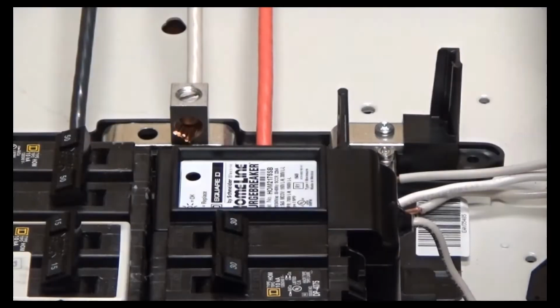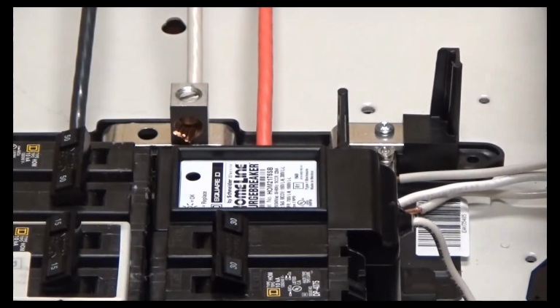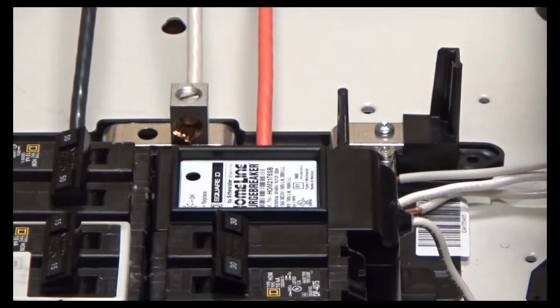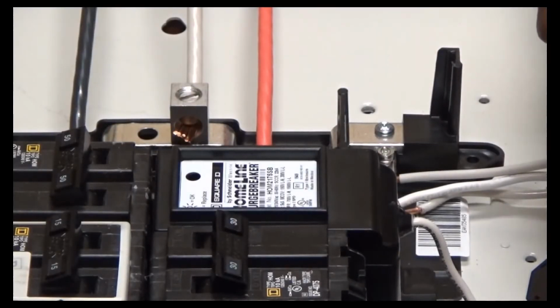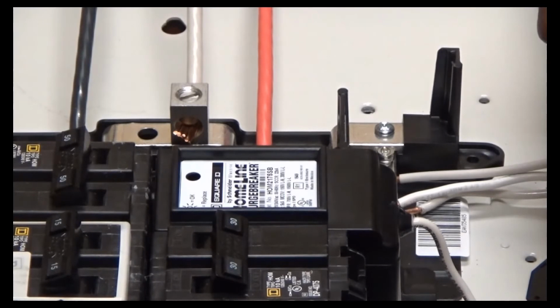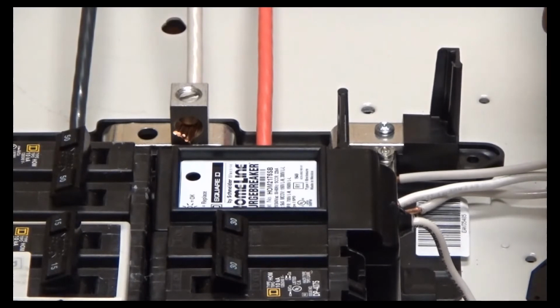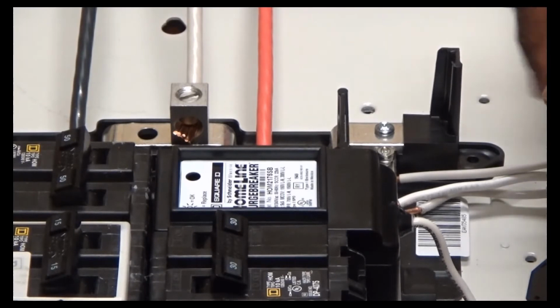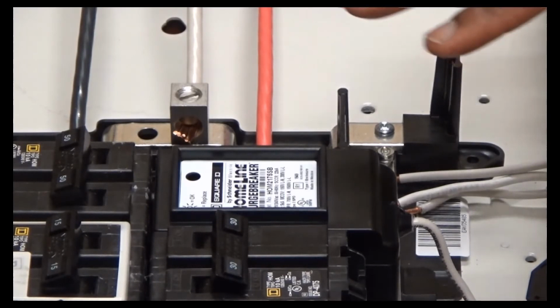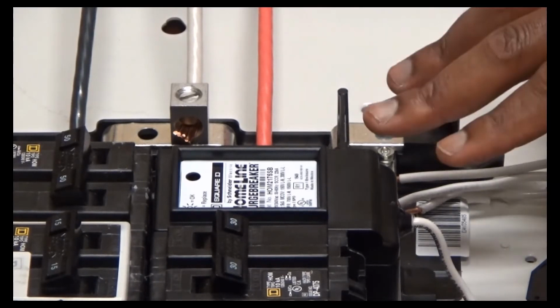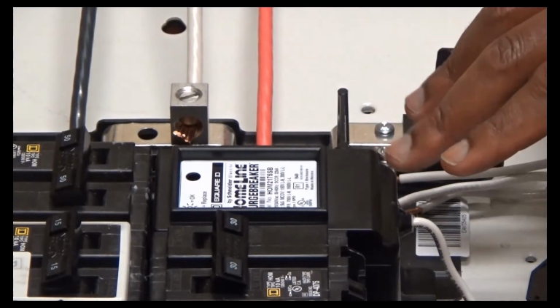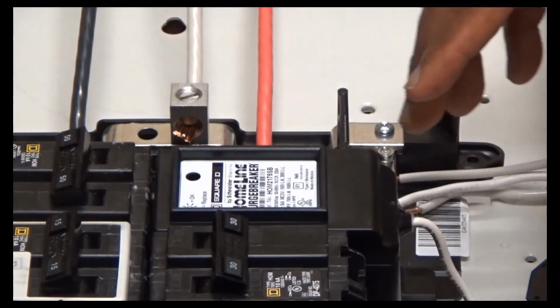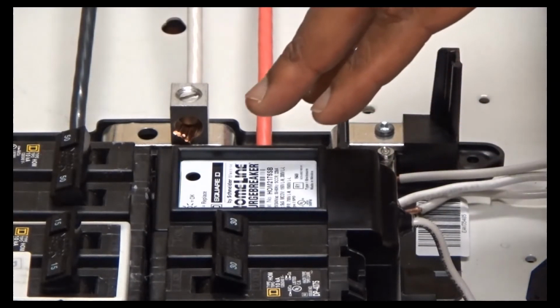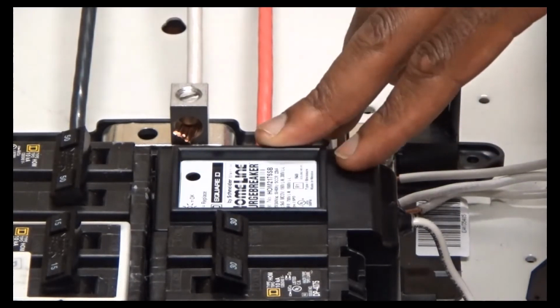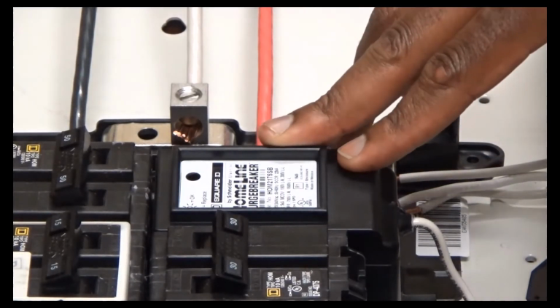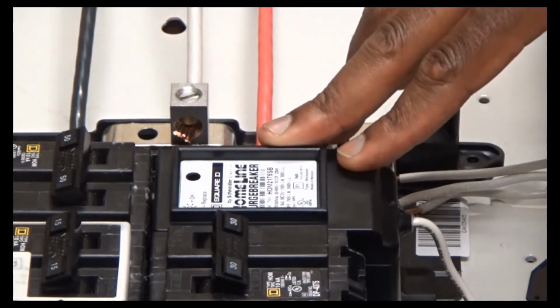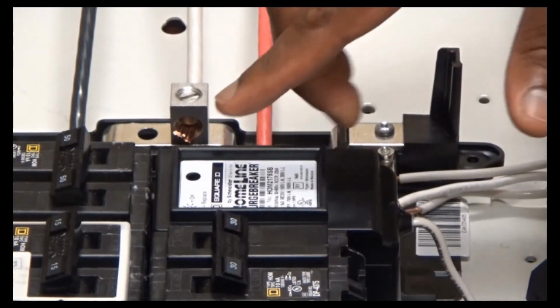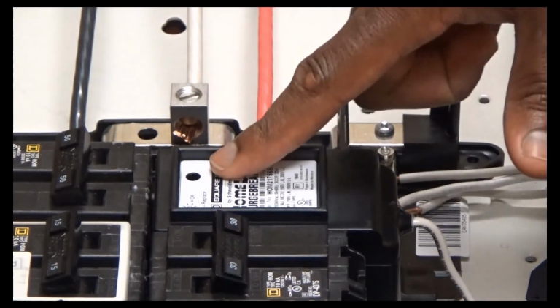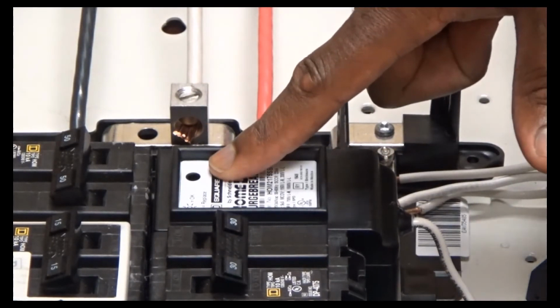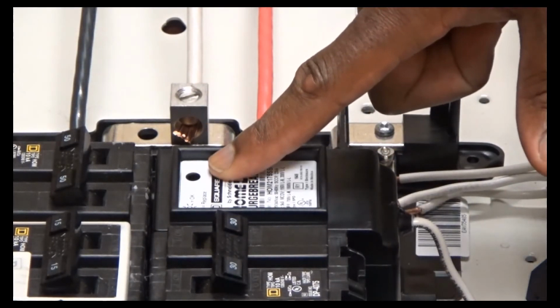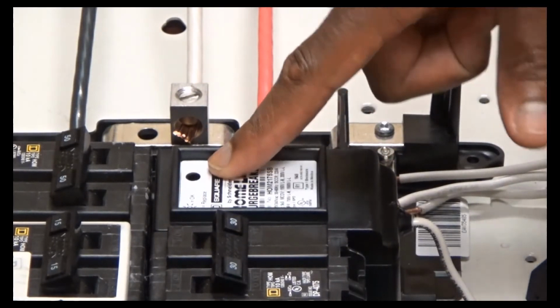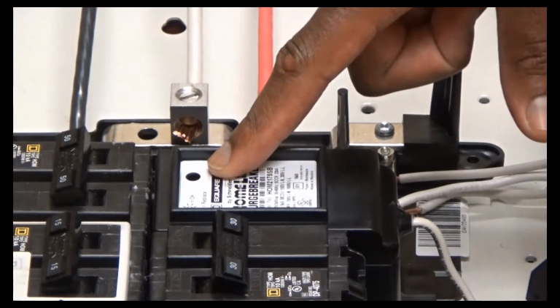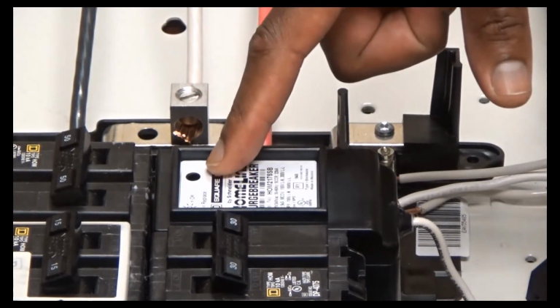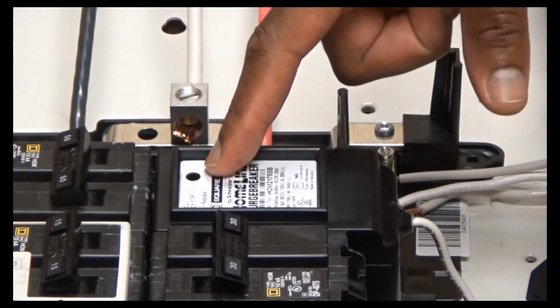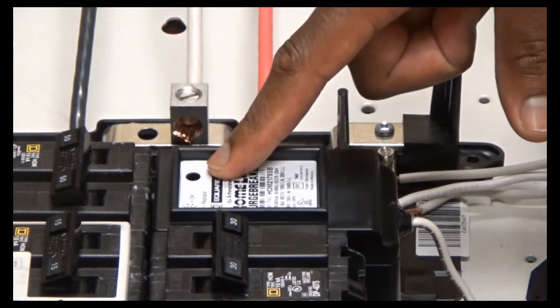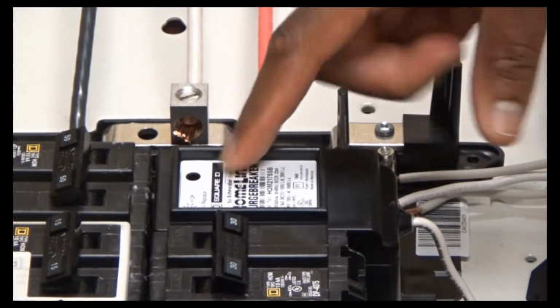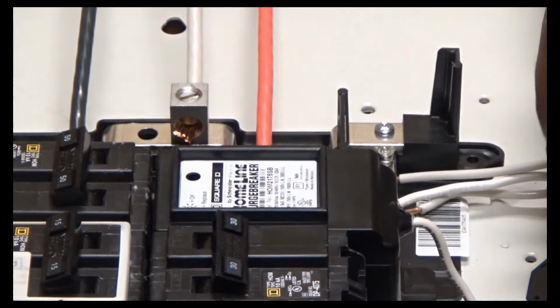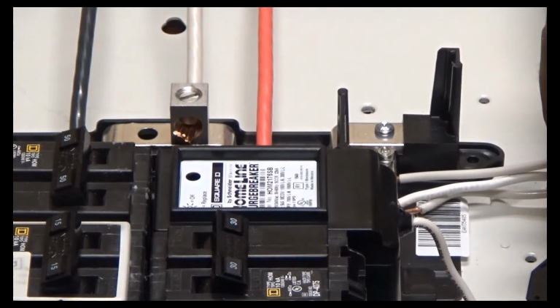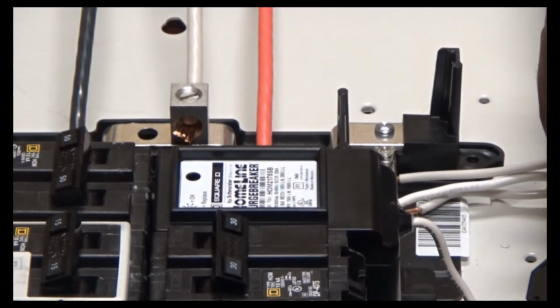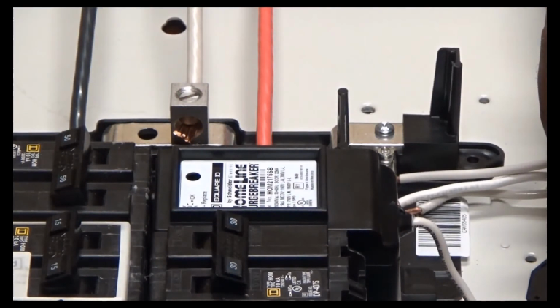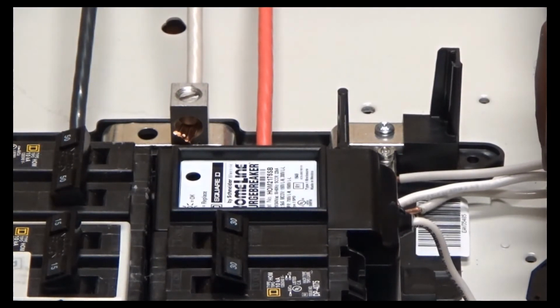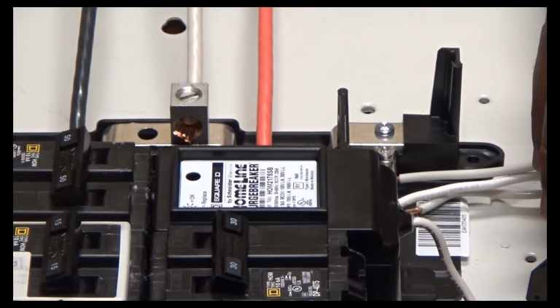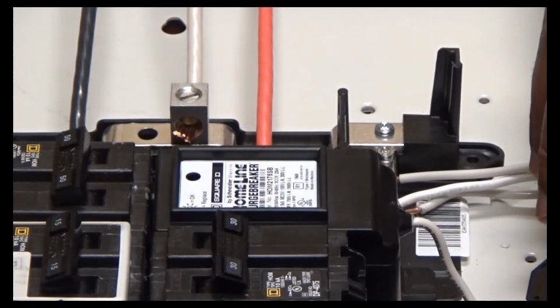Once the home line surge breaker plus is installed and the cover is reinstalled as well, turn the power back on to the panel and verify that there is a green LED in the top right hand corner of the home line surge breaker. Once this is verified, your panel is protected.